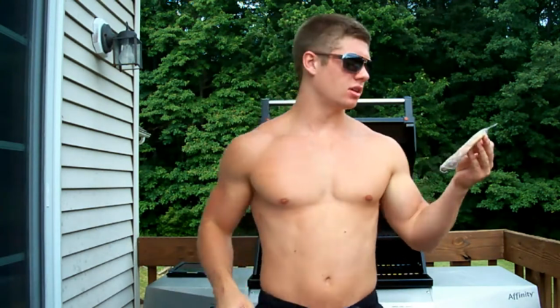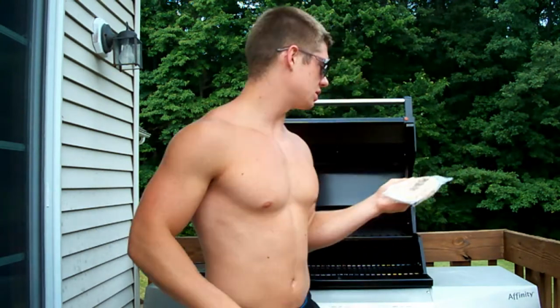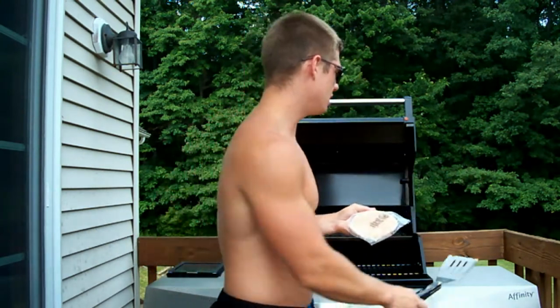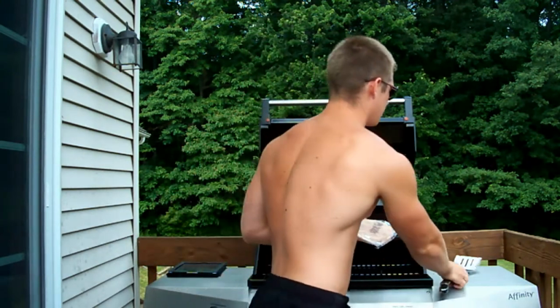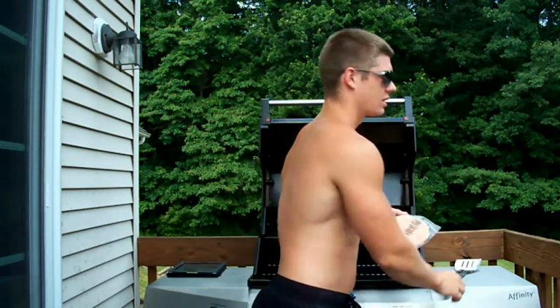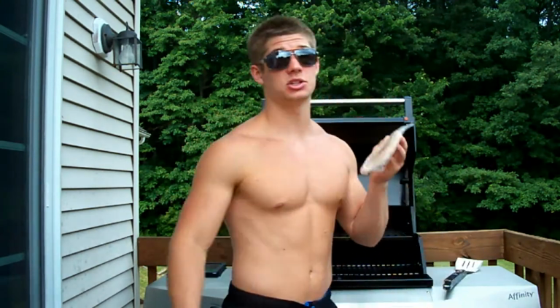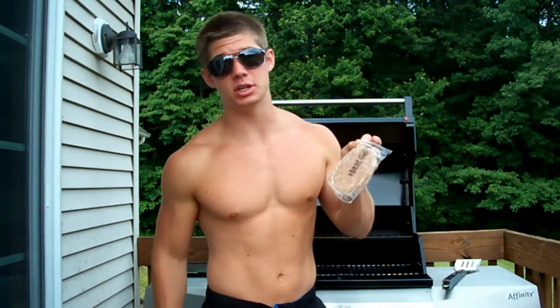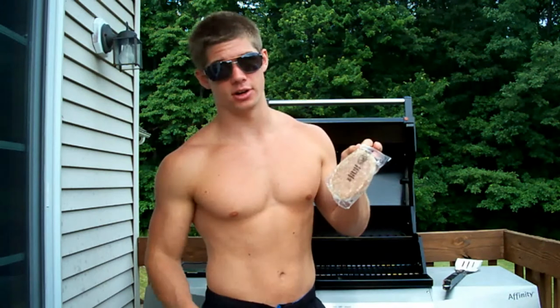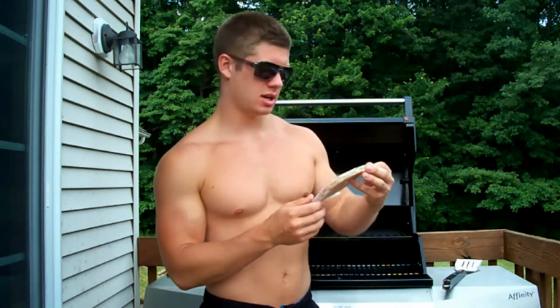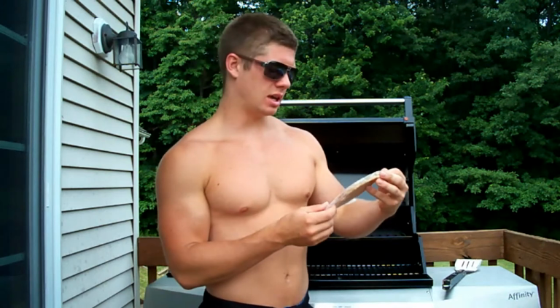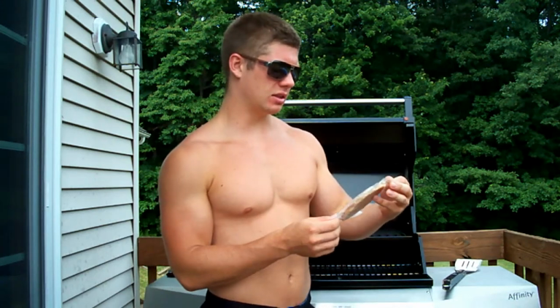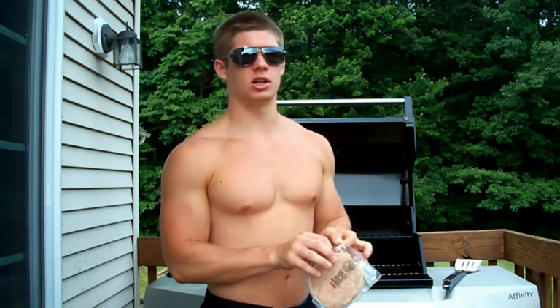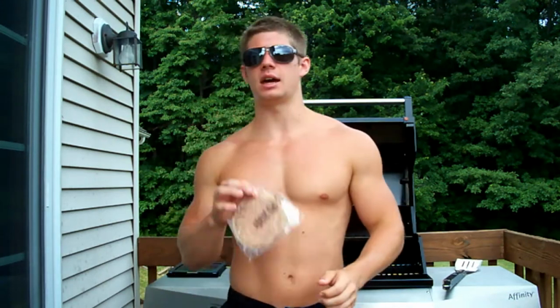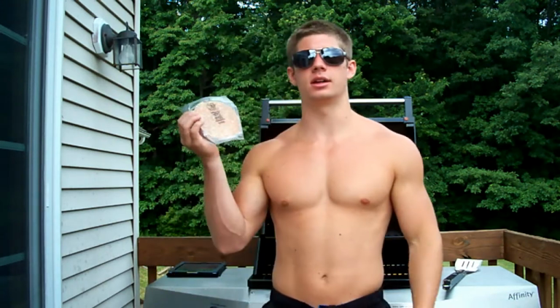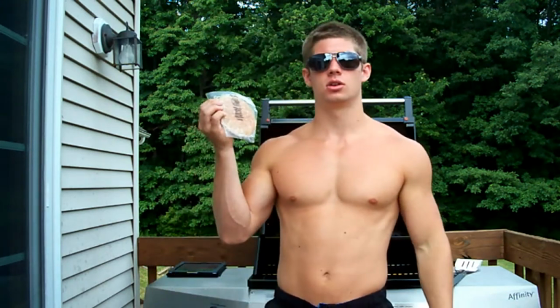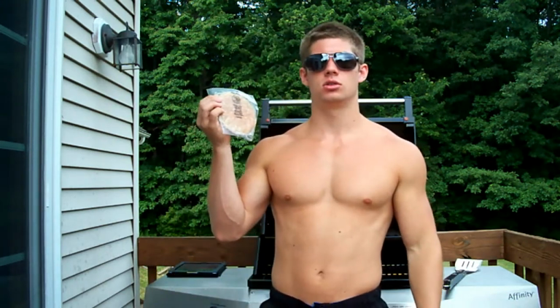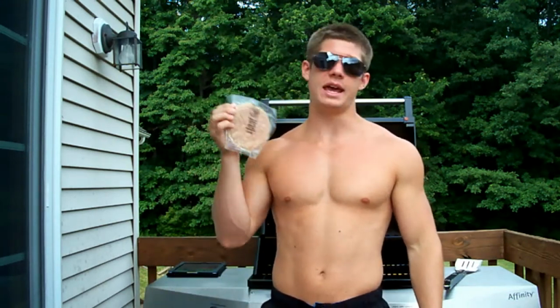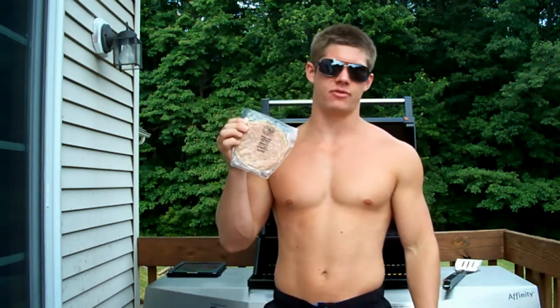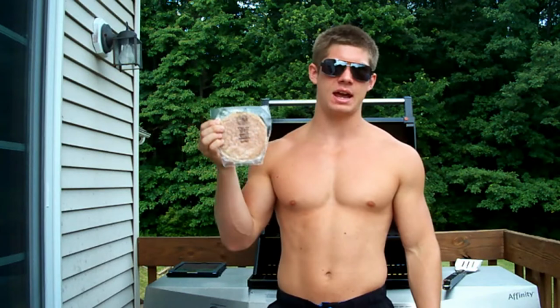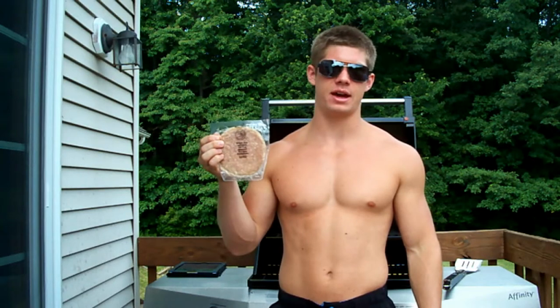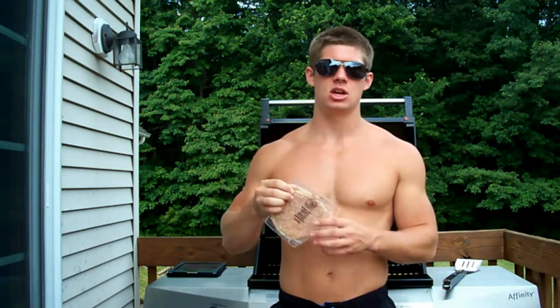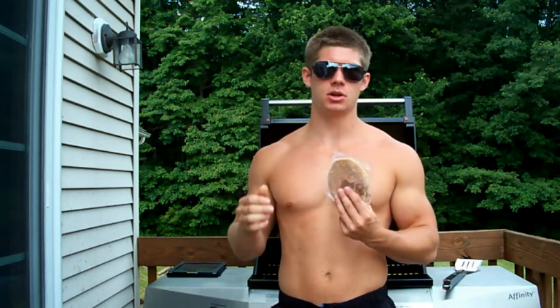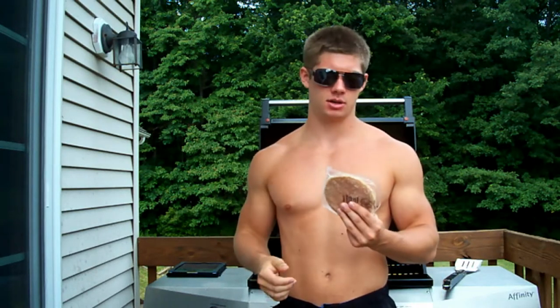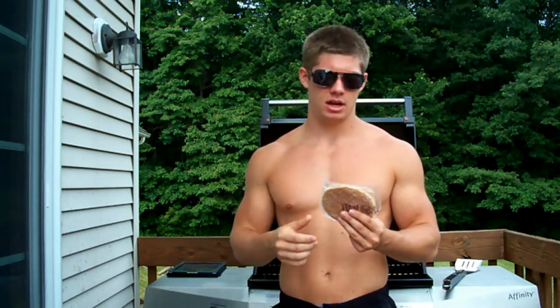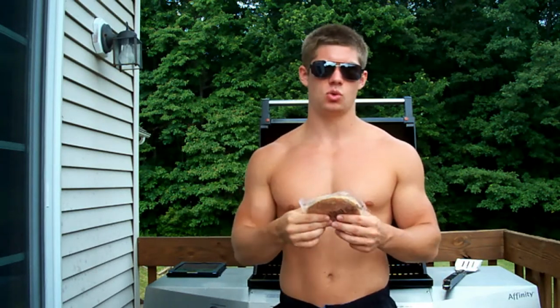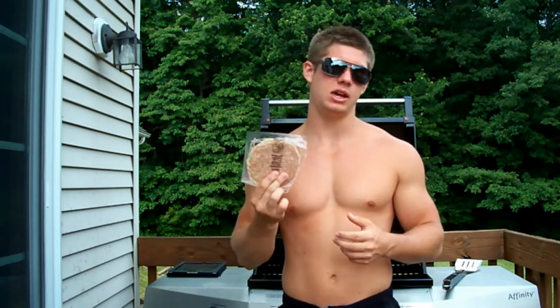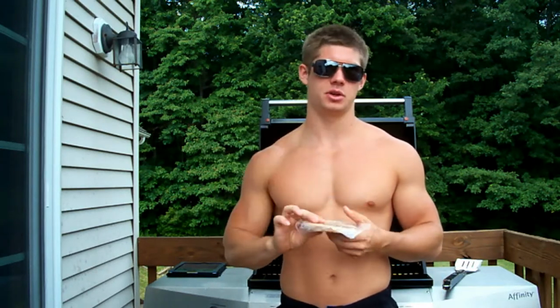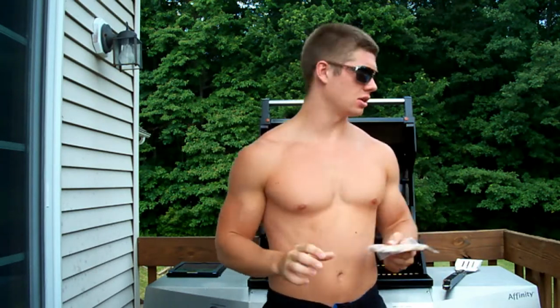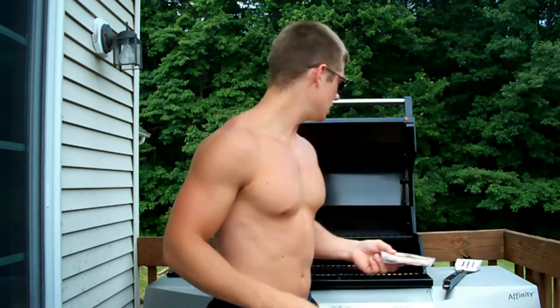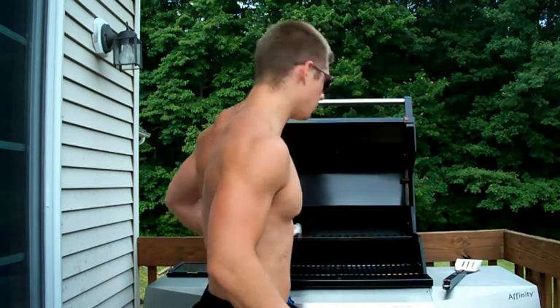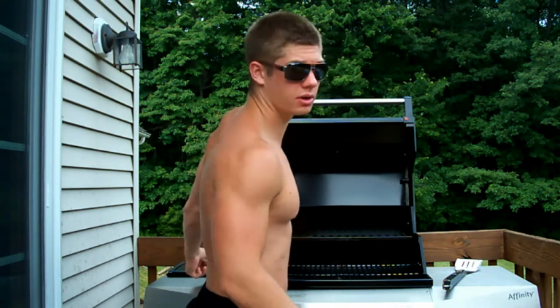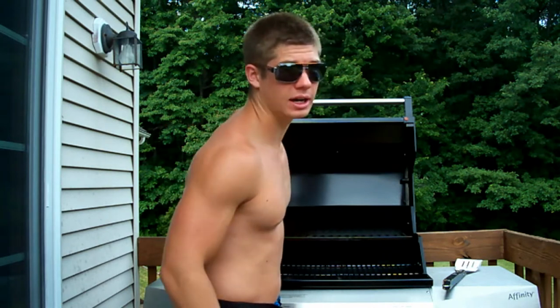I'm actually going to eat a turkey burger. These I looked up have like 10 grams of fat — so half the fat — zero carbs, and 28 grams of protein. So even a little more protein than a regular hamburger.